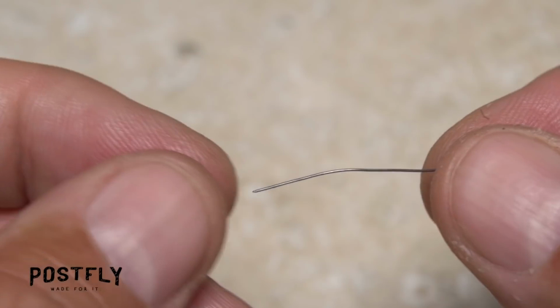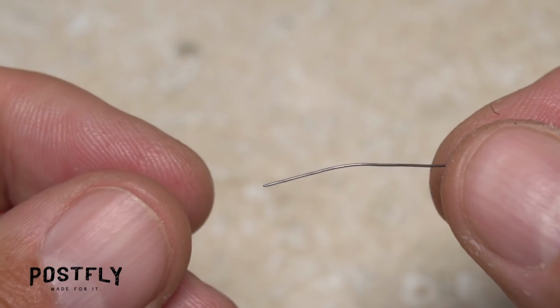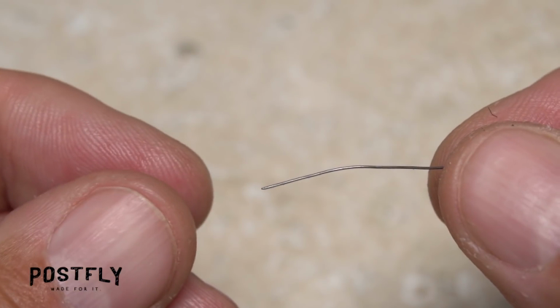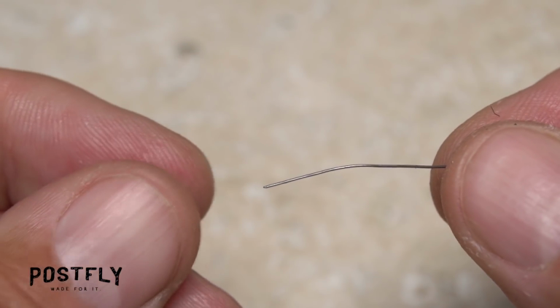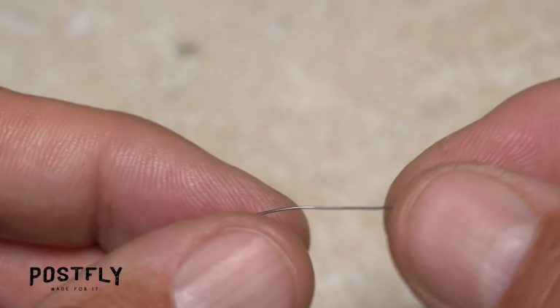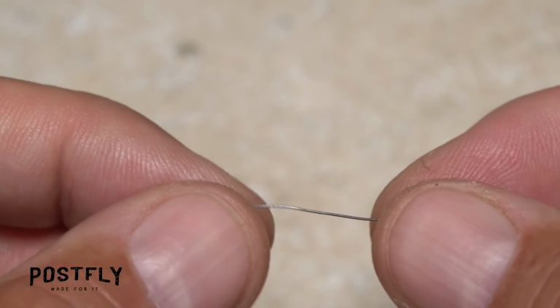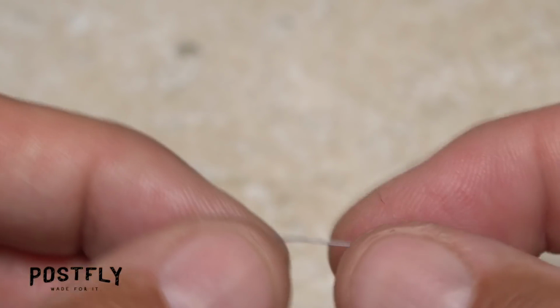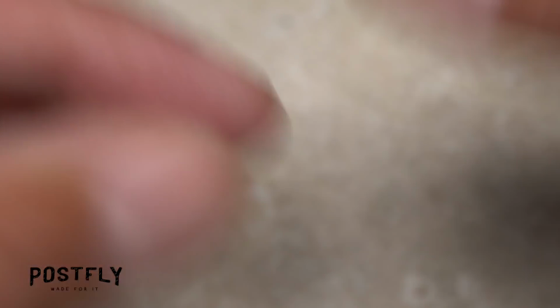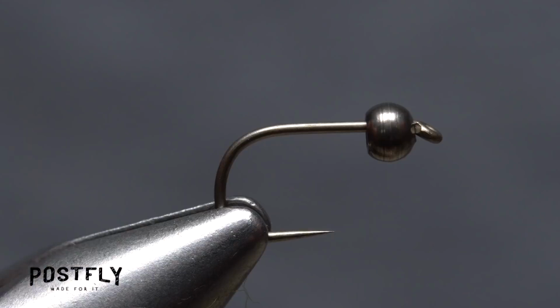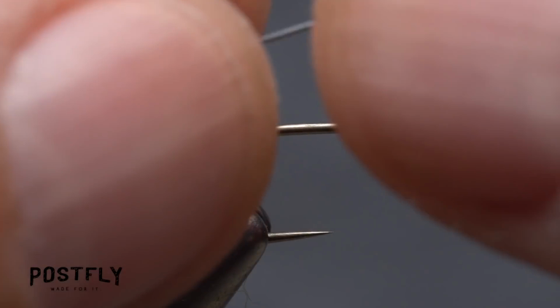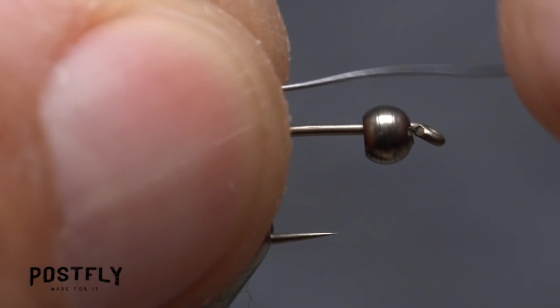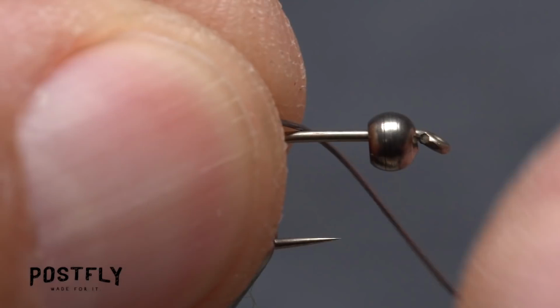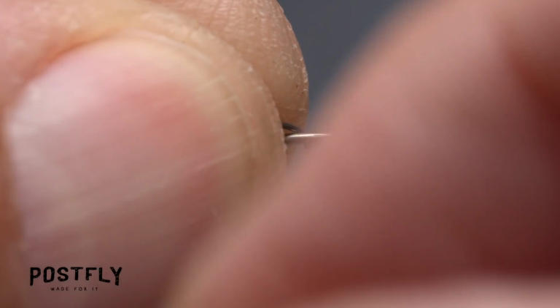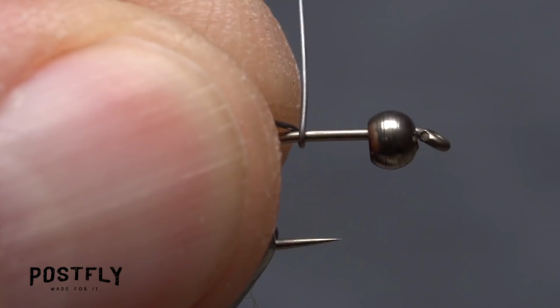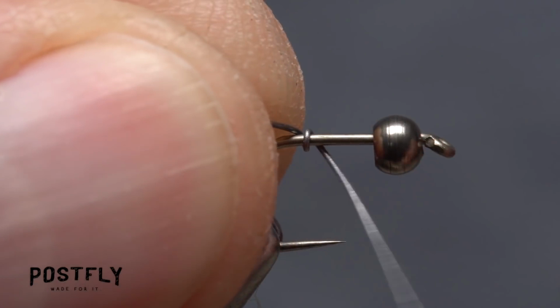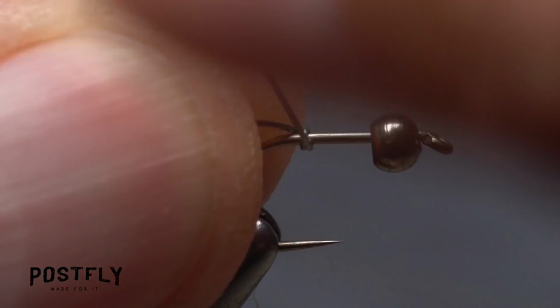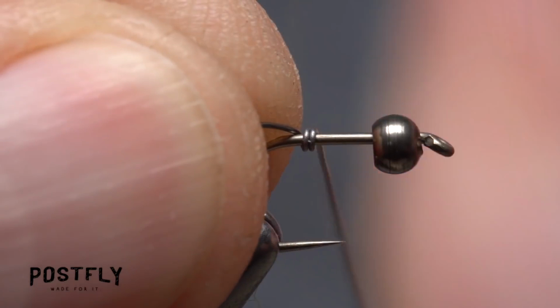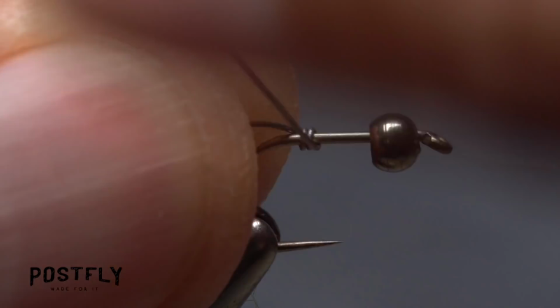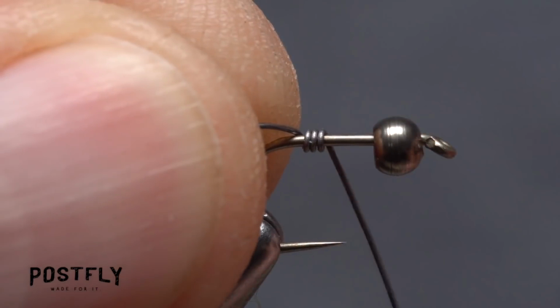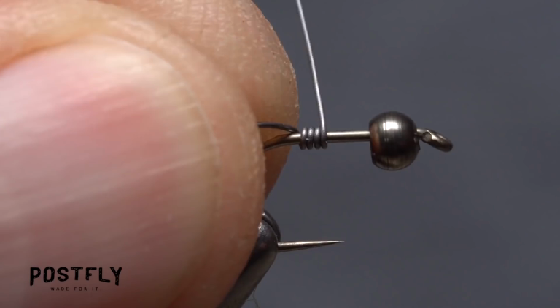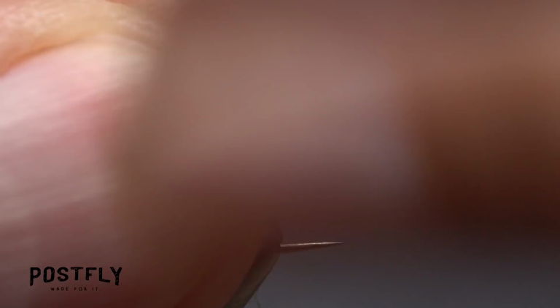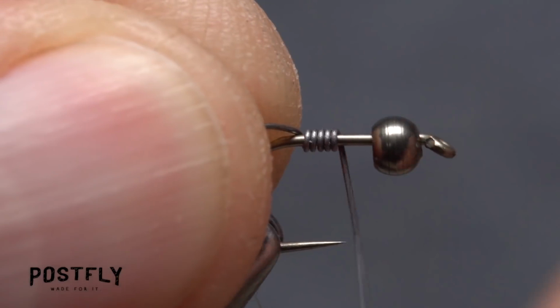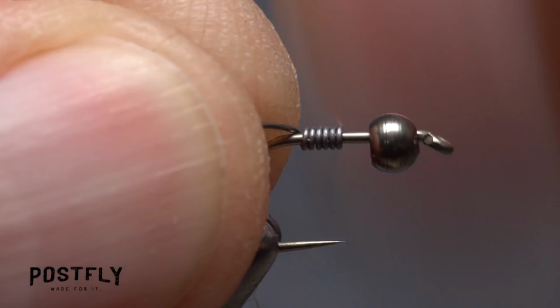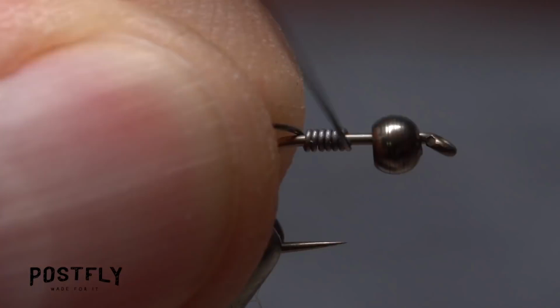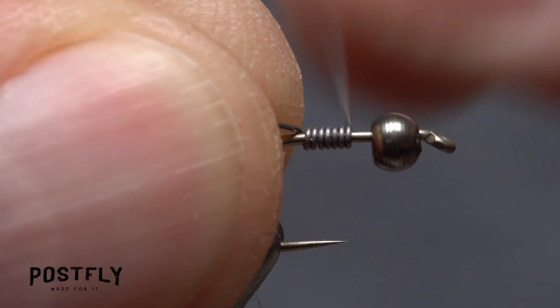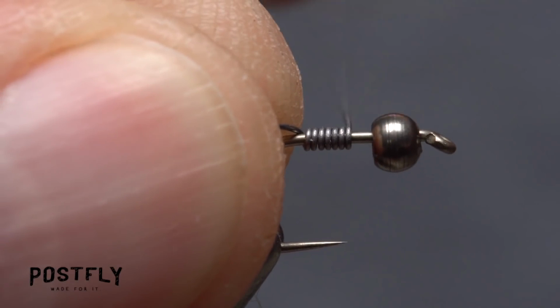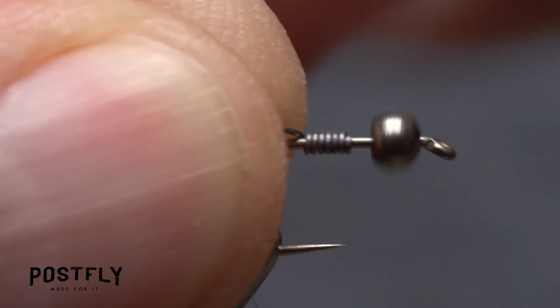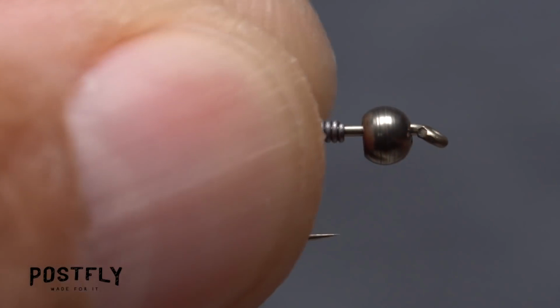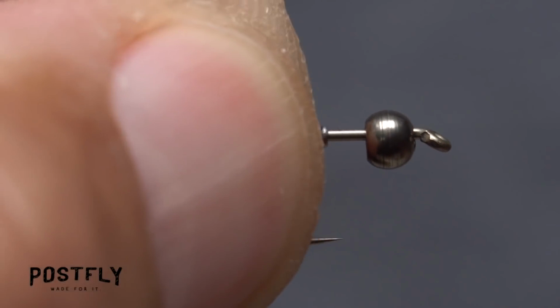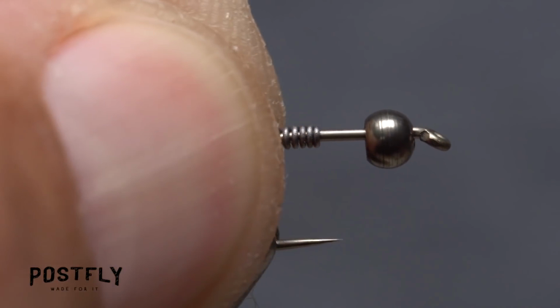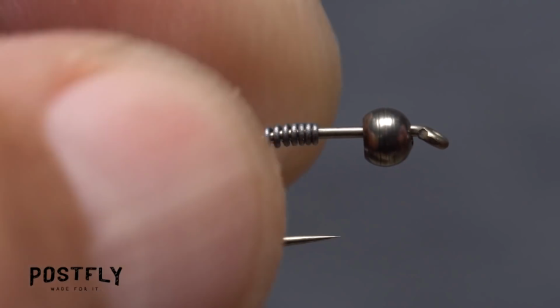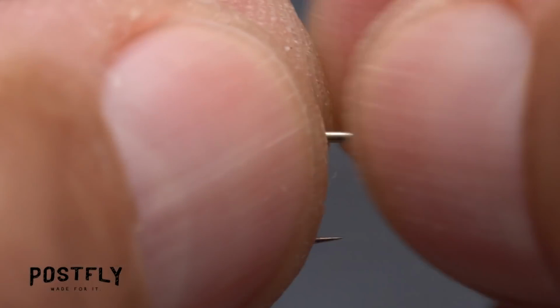Solder wire is used to add weight and to help stabilize the bead. While holding the bitter end of the wire in the fingertips of your left hand, start taking wraps with your right. Seven or eight is usually plenty. Then helicopter the wire to break it off close.